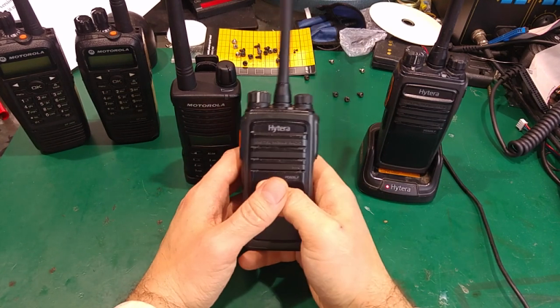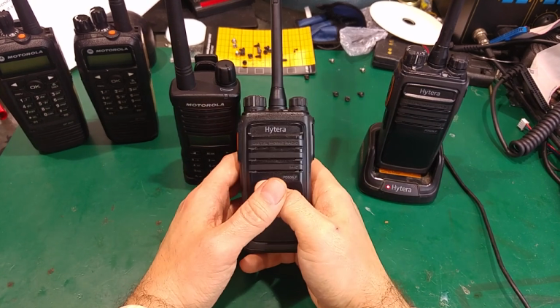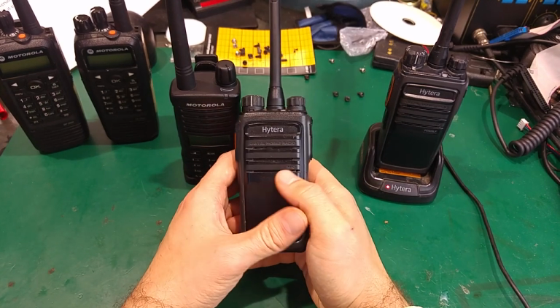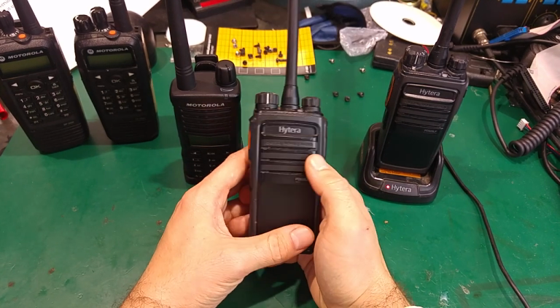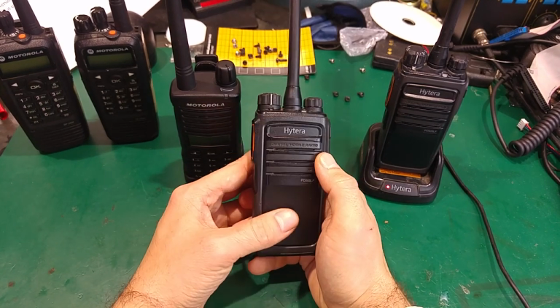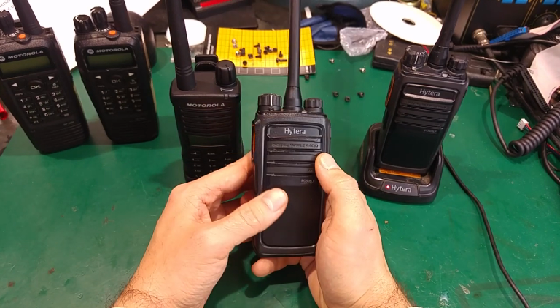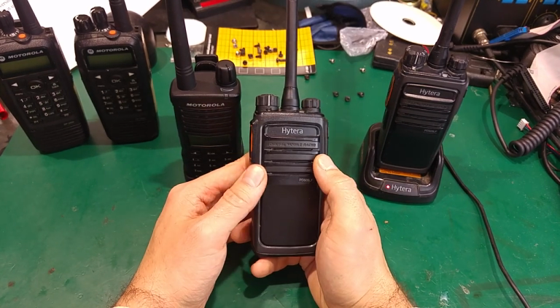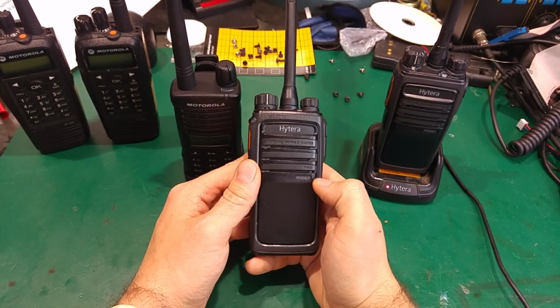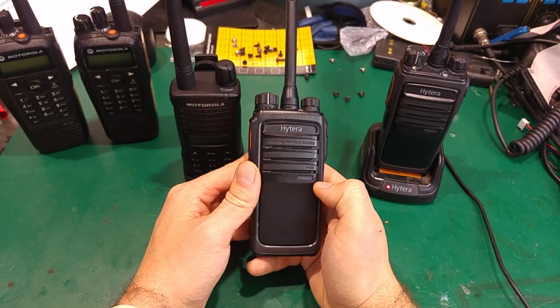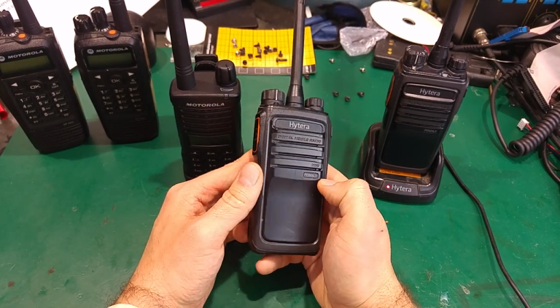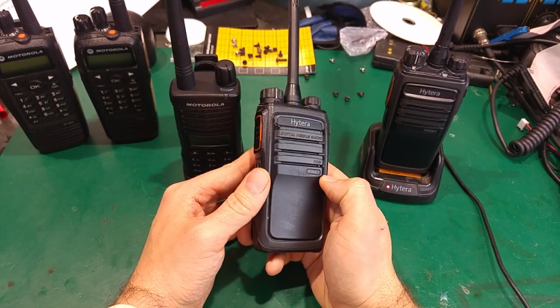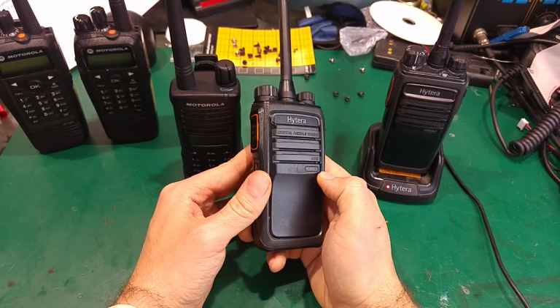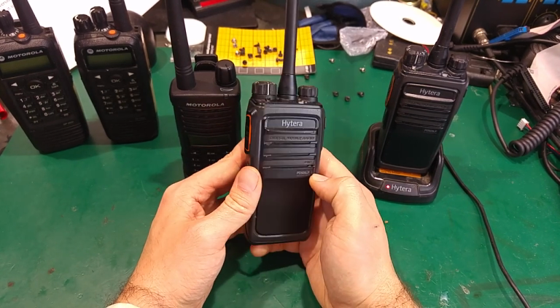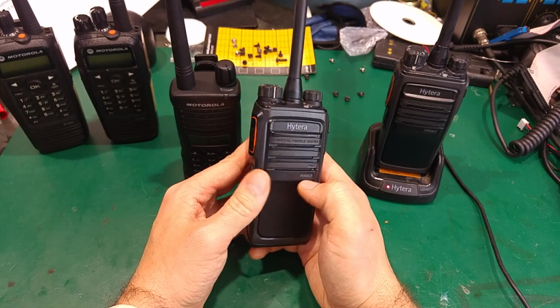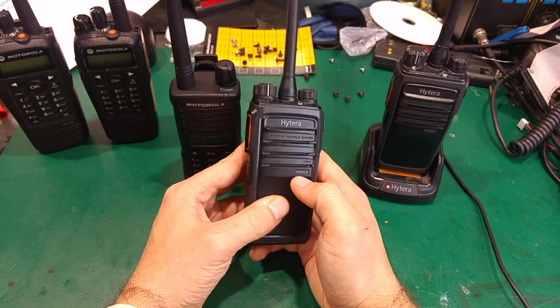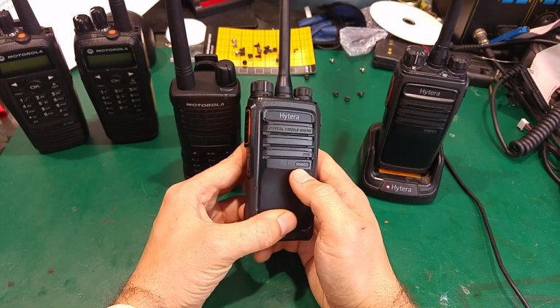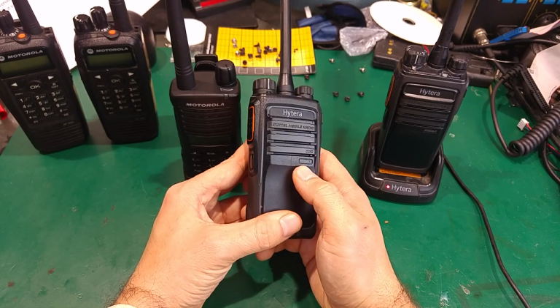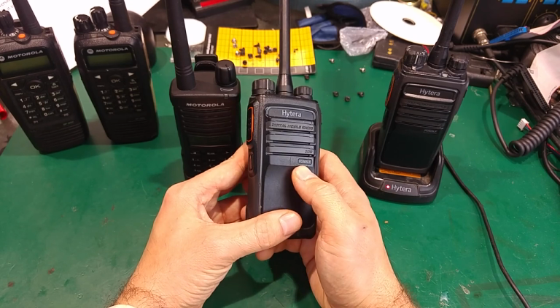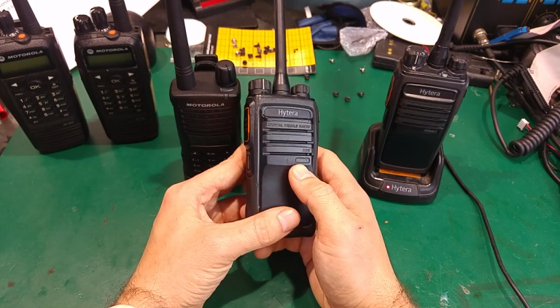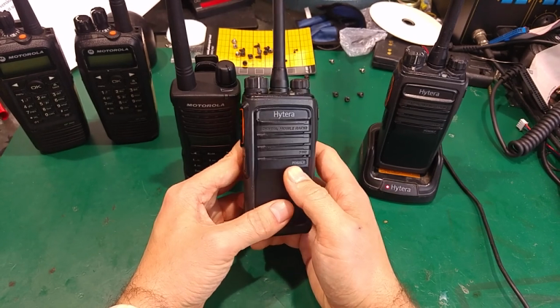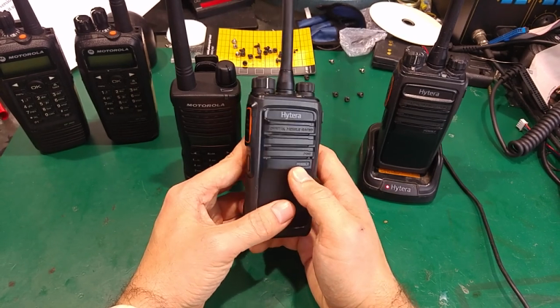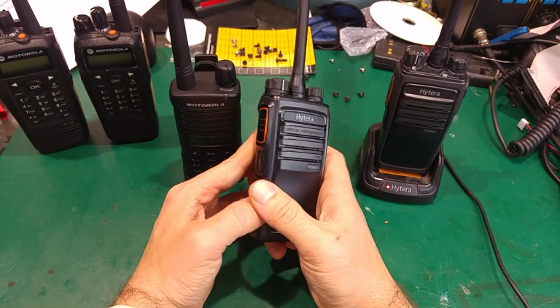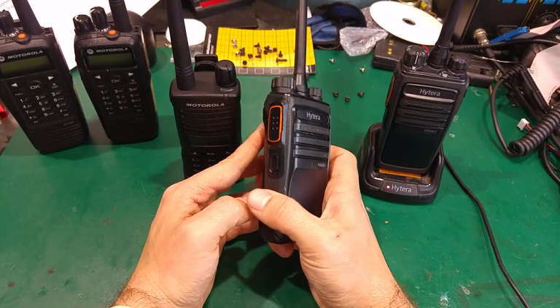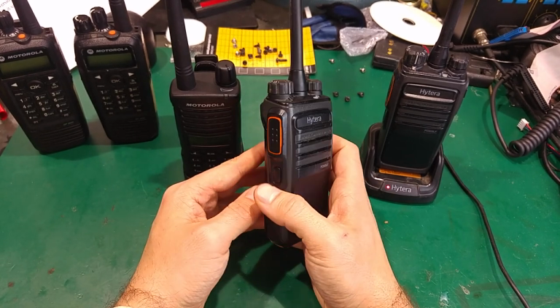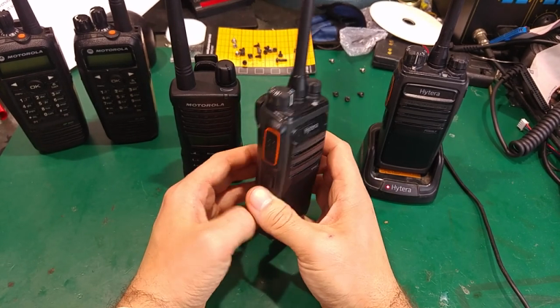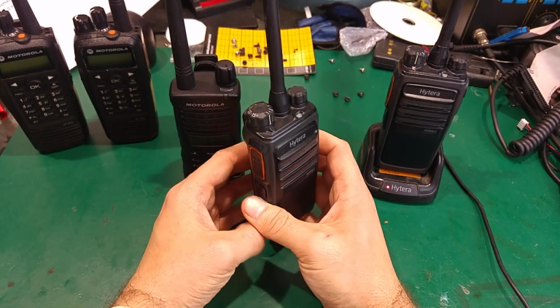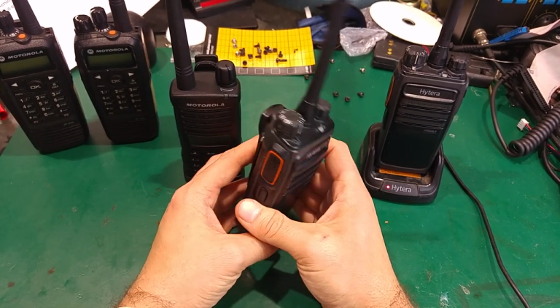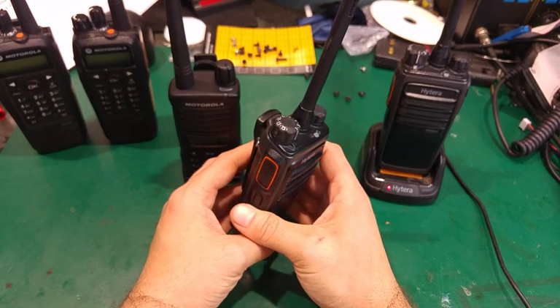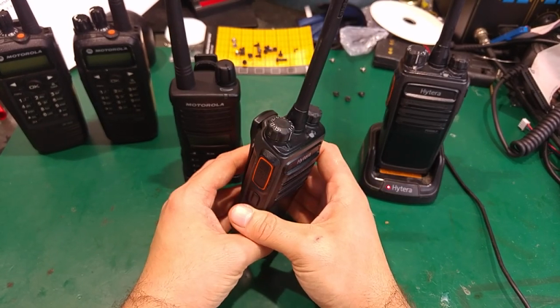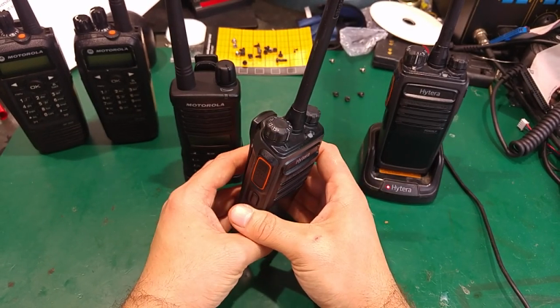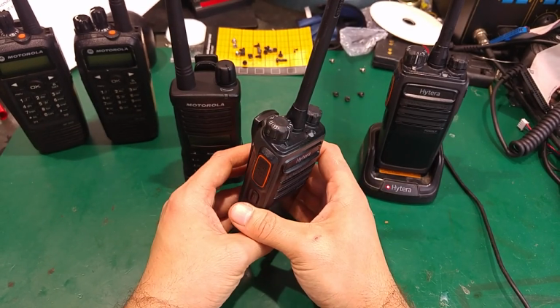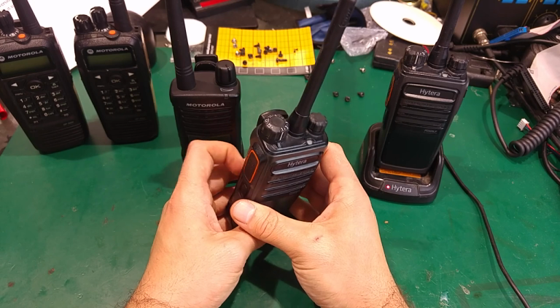Hello, today I would like to show you my new radio from Hytera, but first I would like to share some information I got from my fellow YouTuber friend called Digital Radio Hacker.